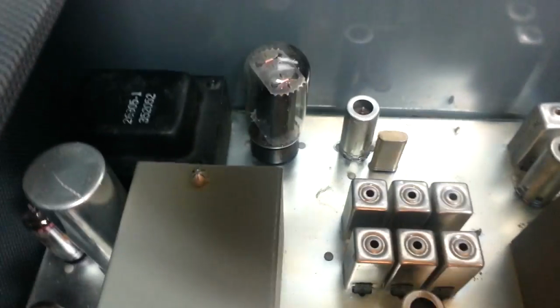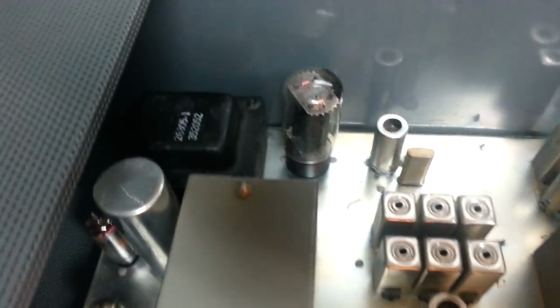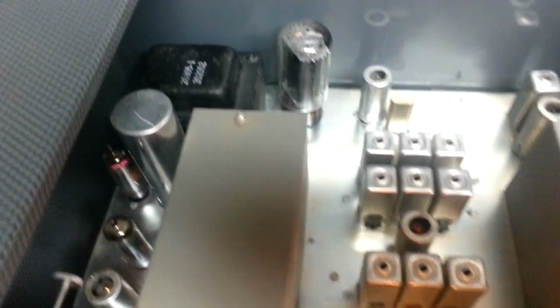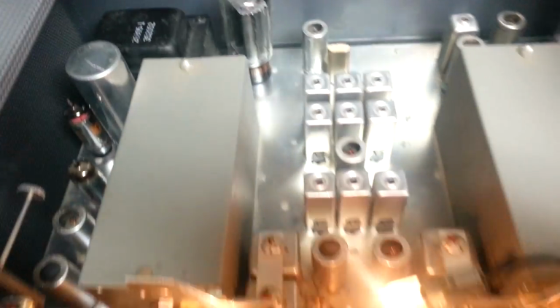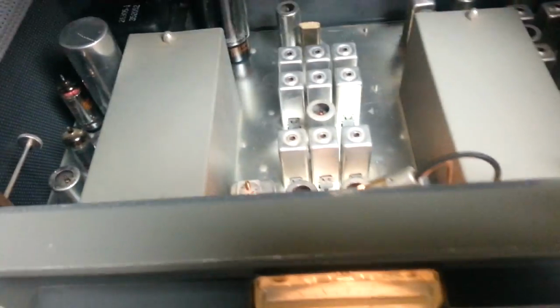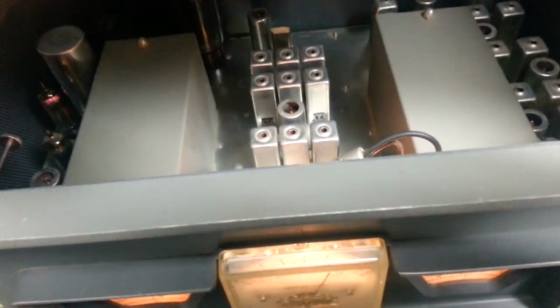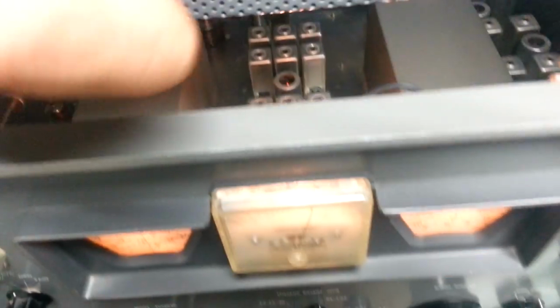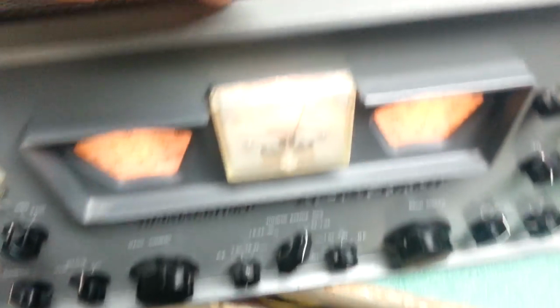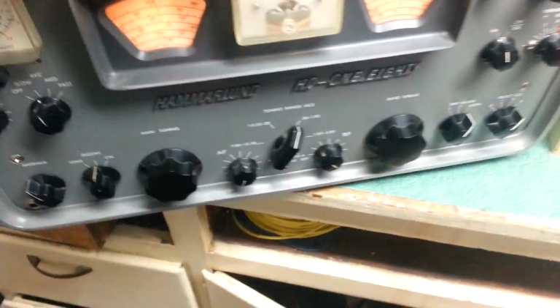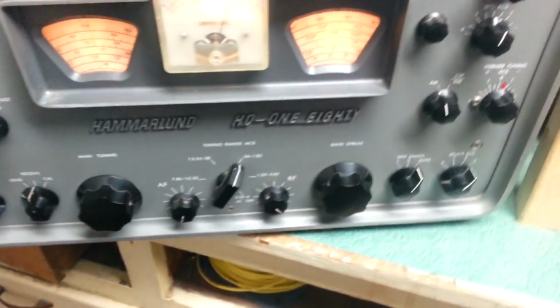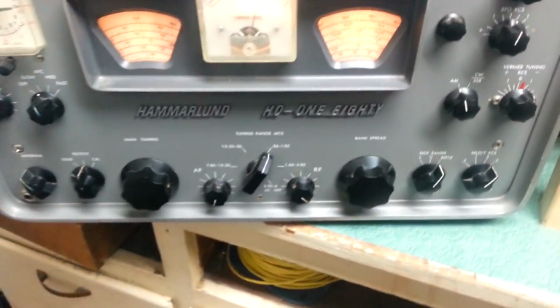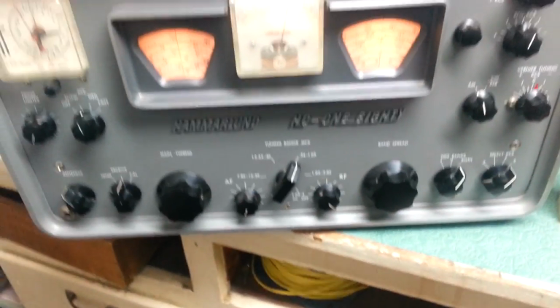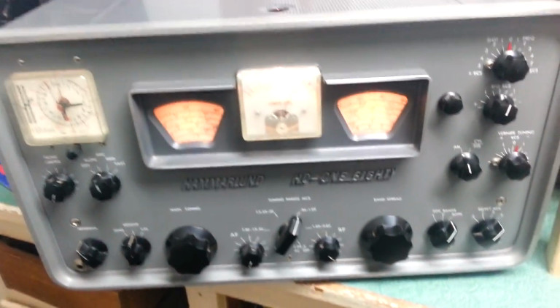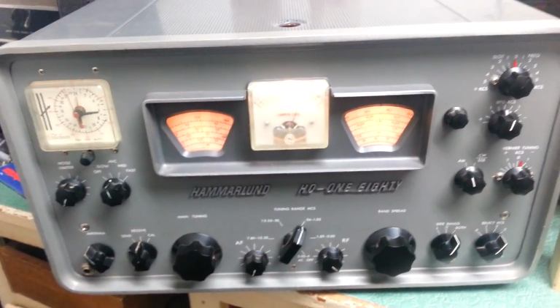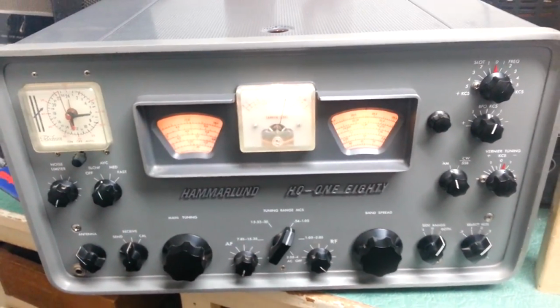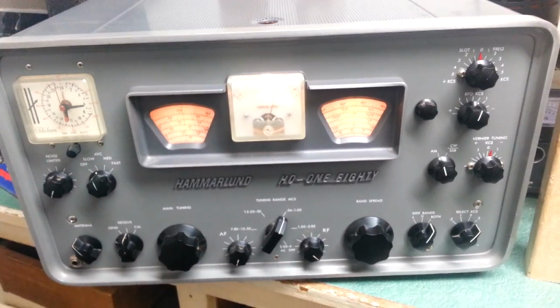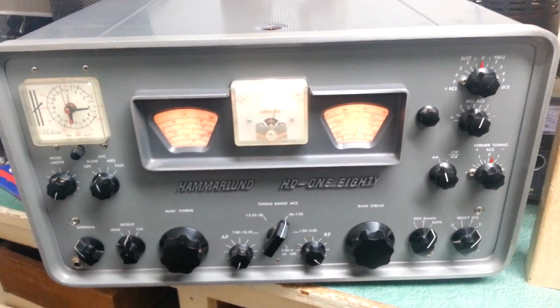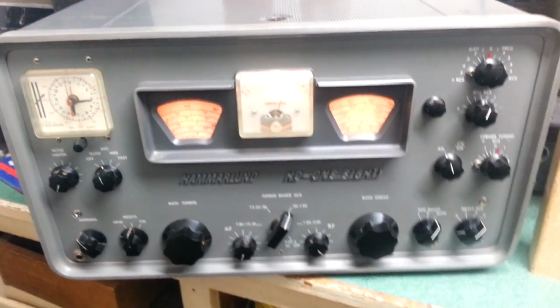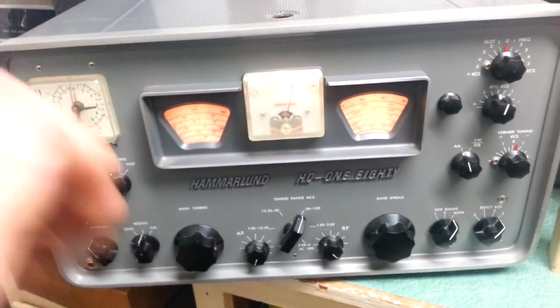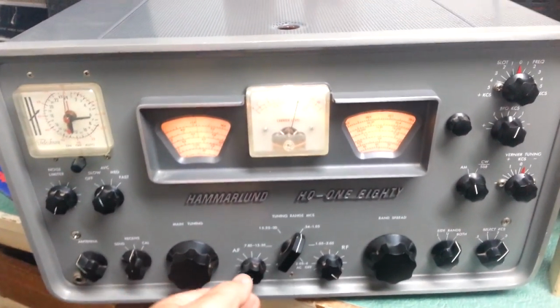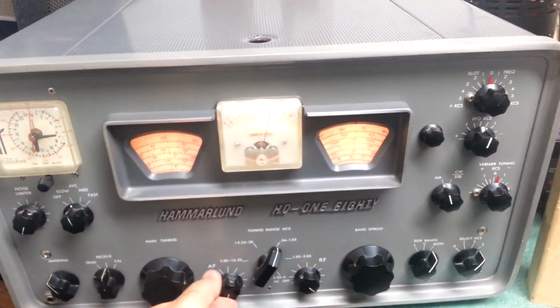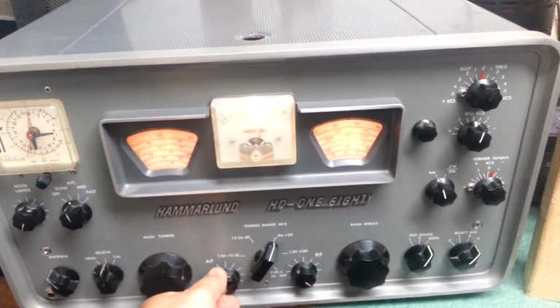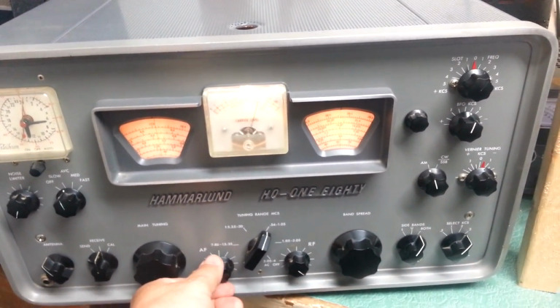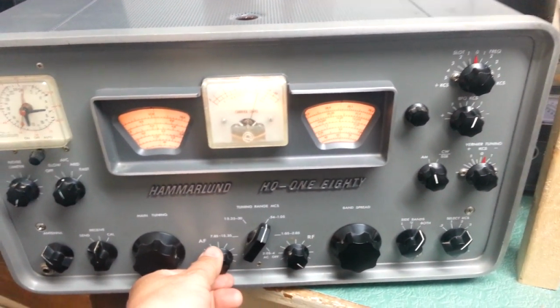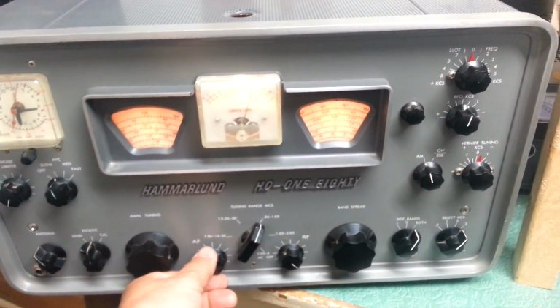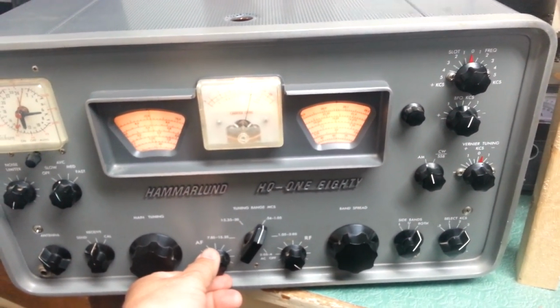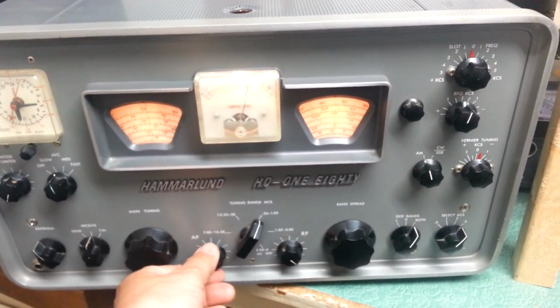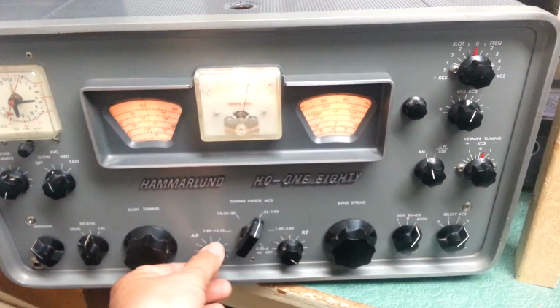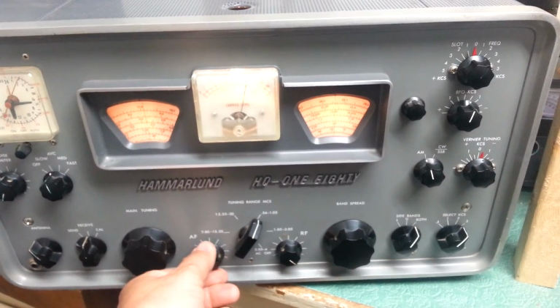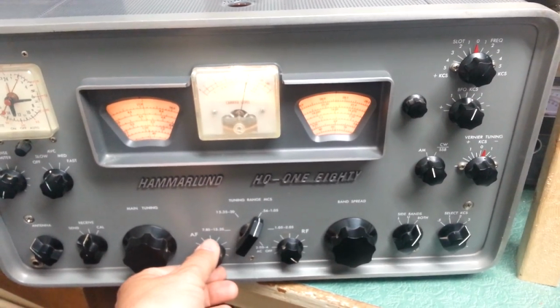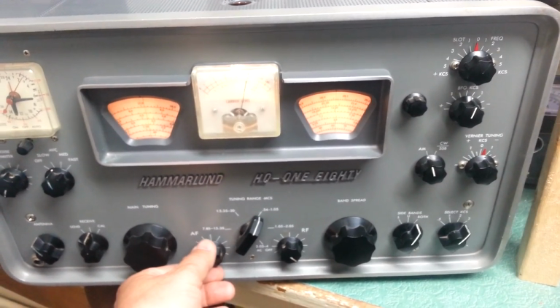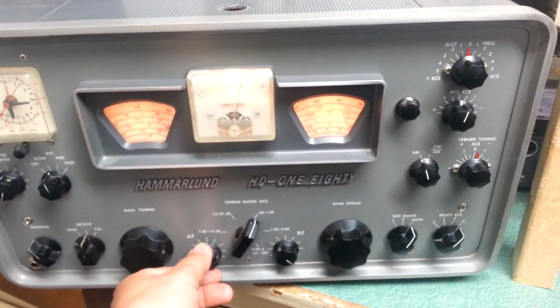I'm not sure of the year of manufacture of the Hammarlund HQ-180 for this particular set. There it is — I want you to hear the quality of the AM audio.